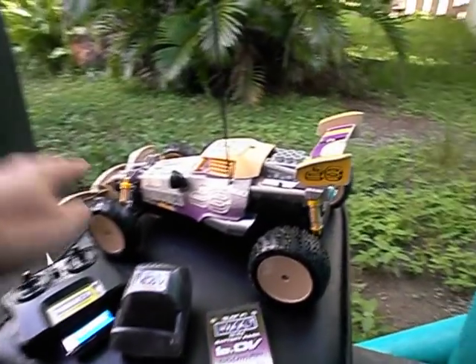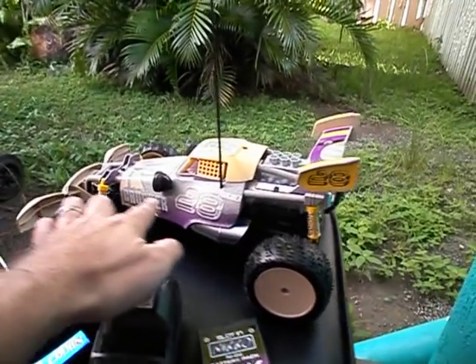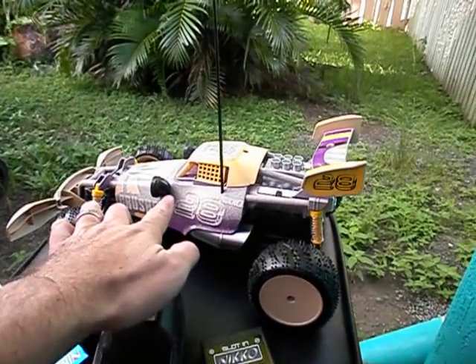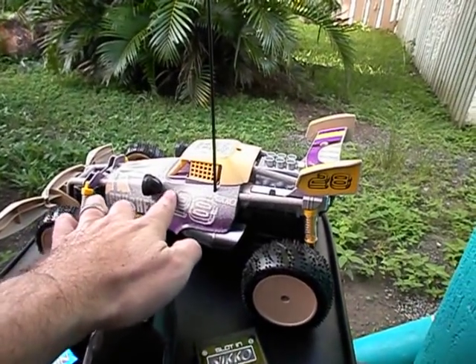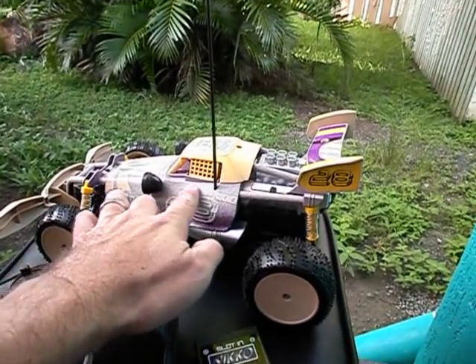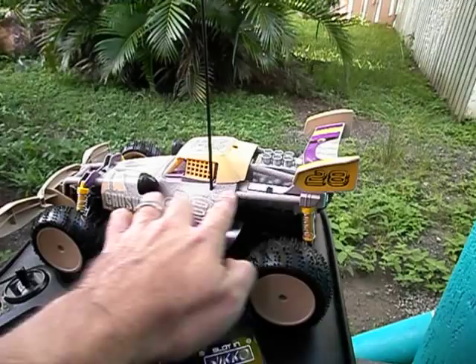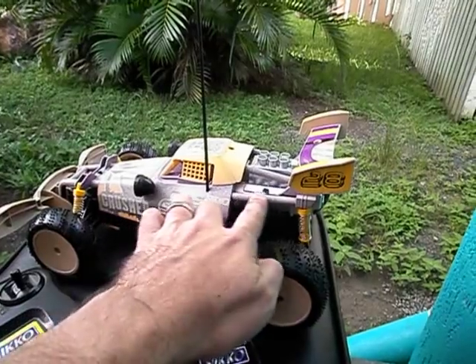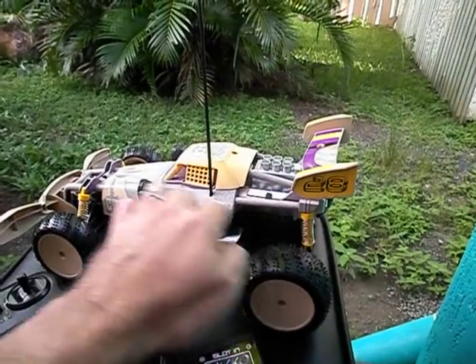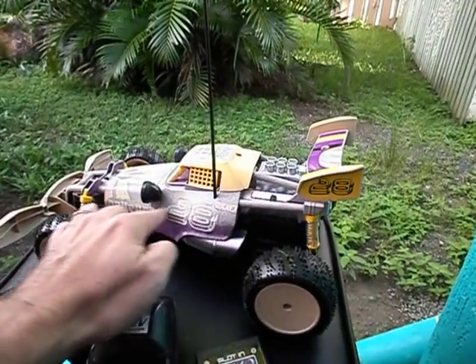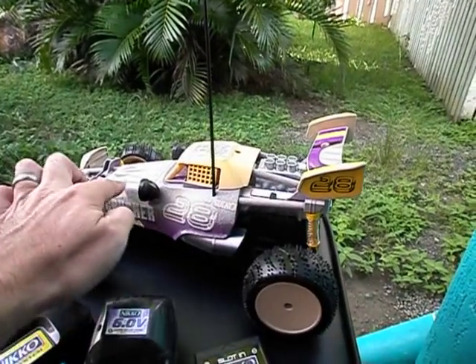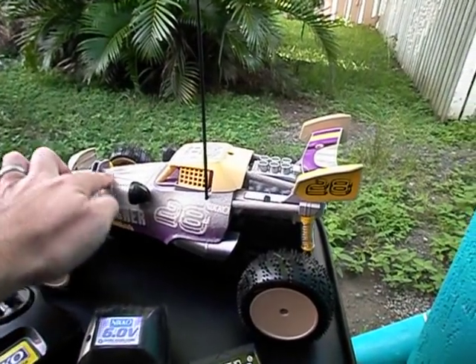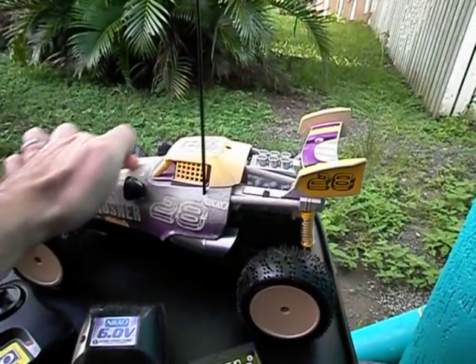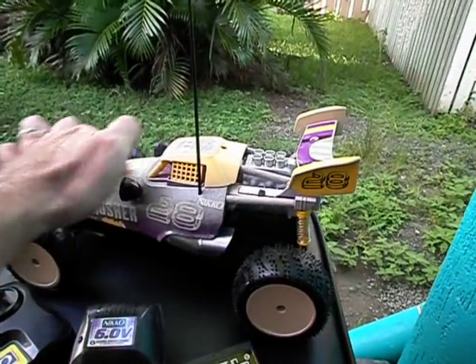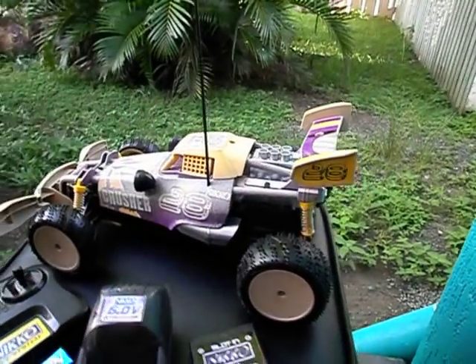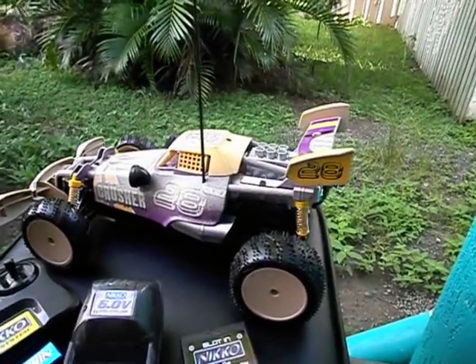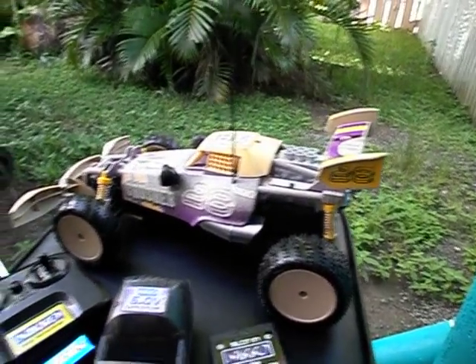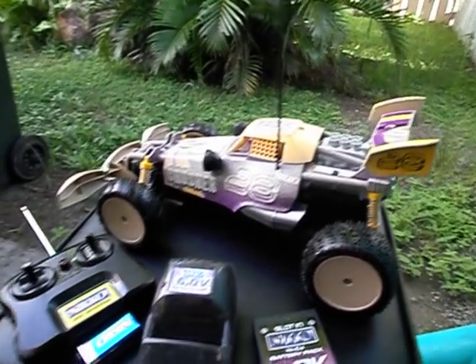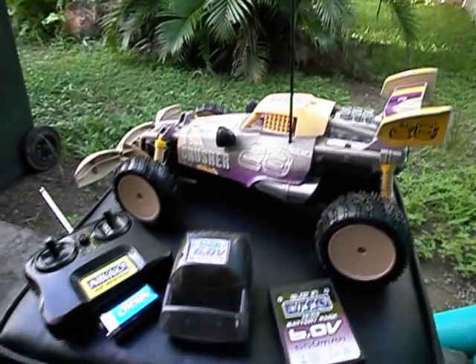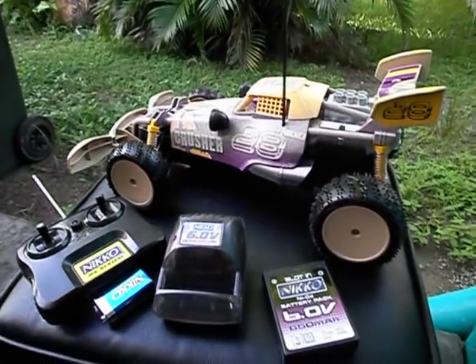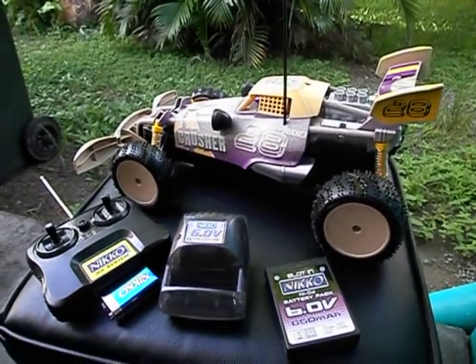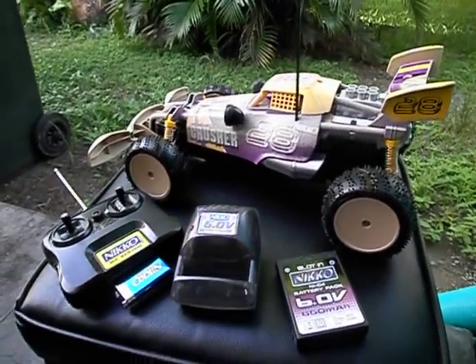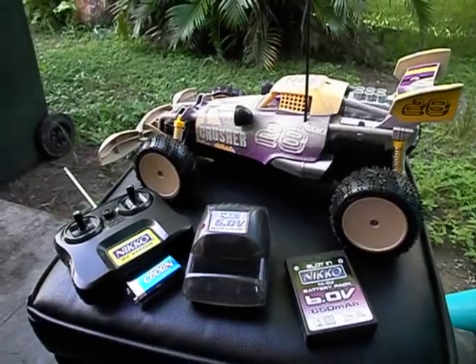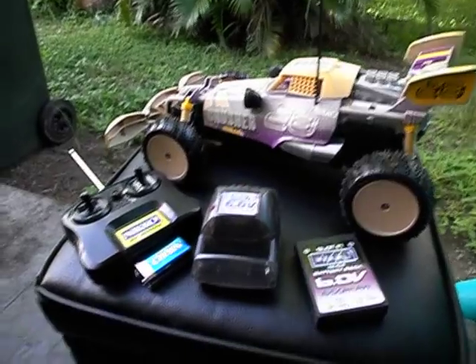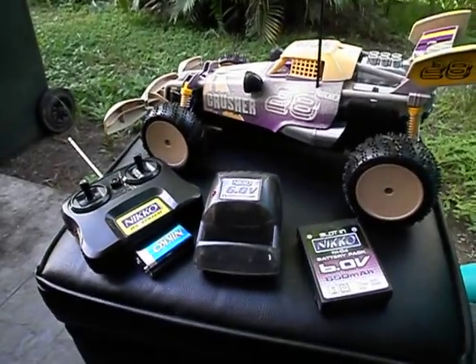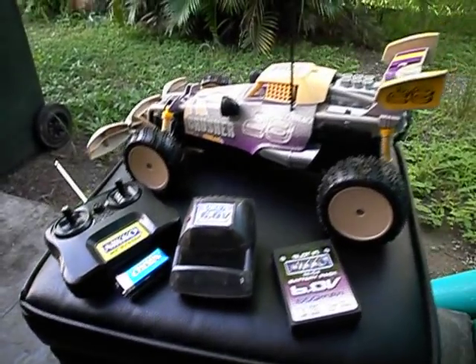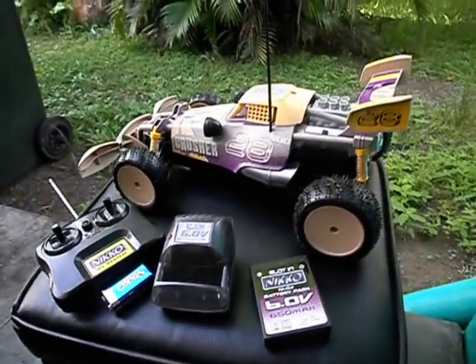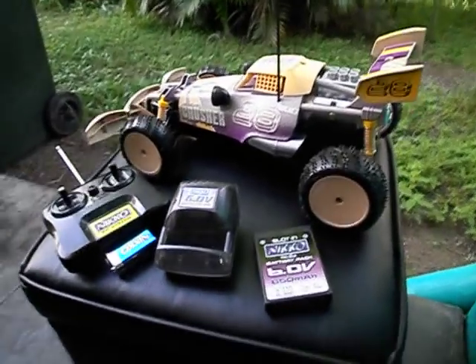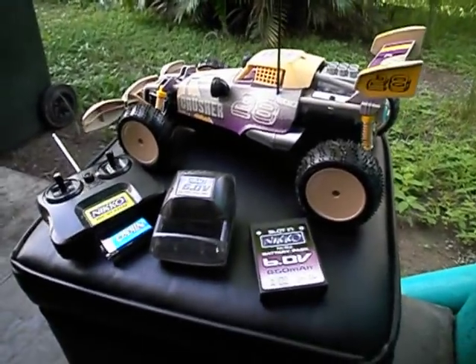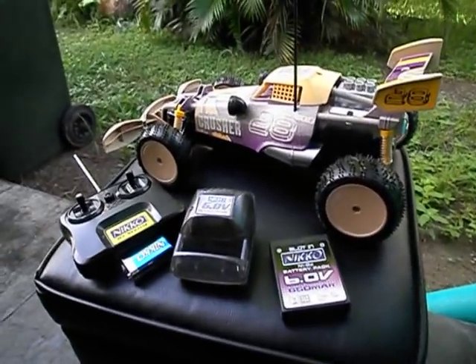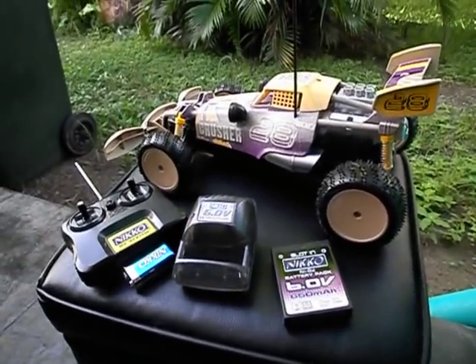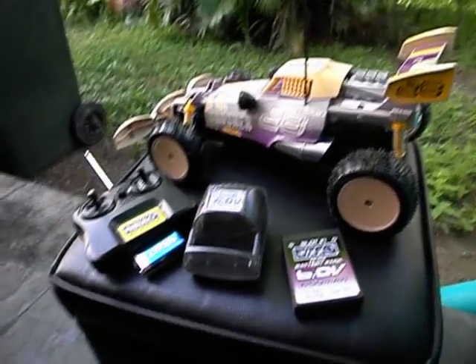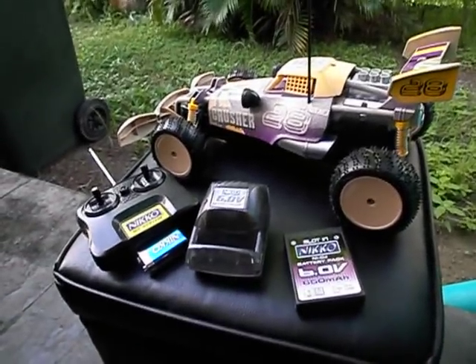The paintwork, you can see, there's all this fleck everywhere. That's how it comes out of the box. But don't even think about trying to run the thing through mud or water or anything like that, because you won't have a vehicle for much longer.